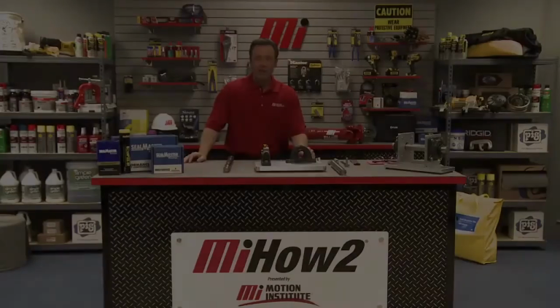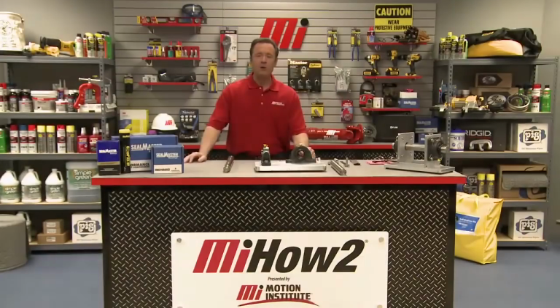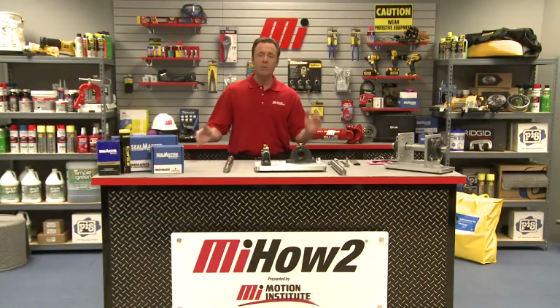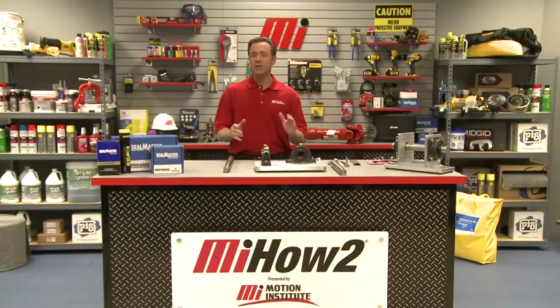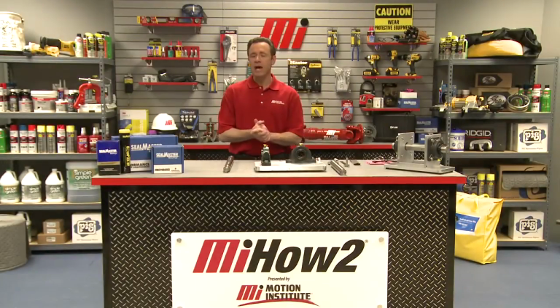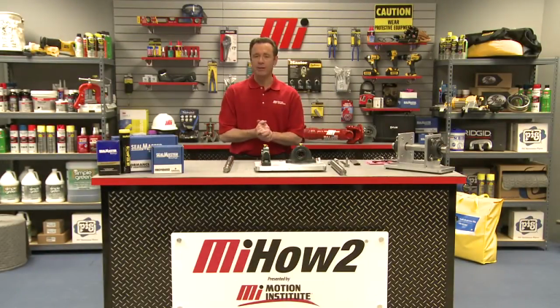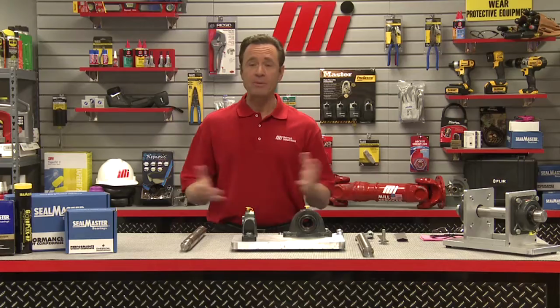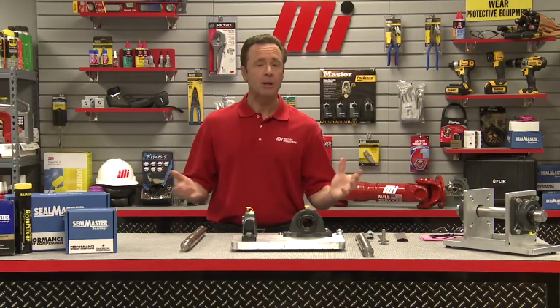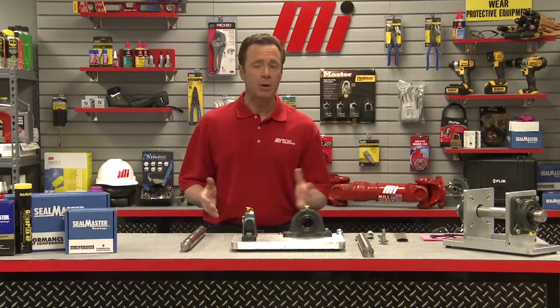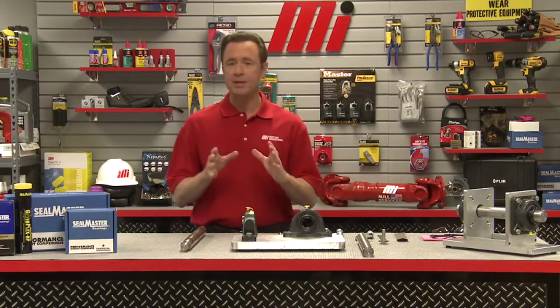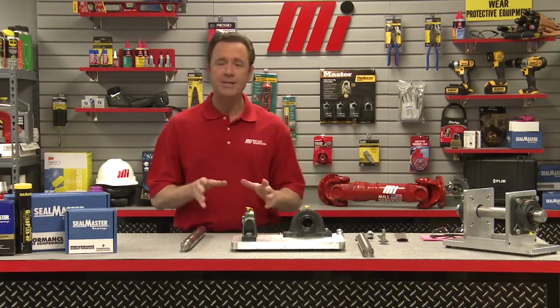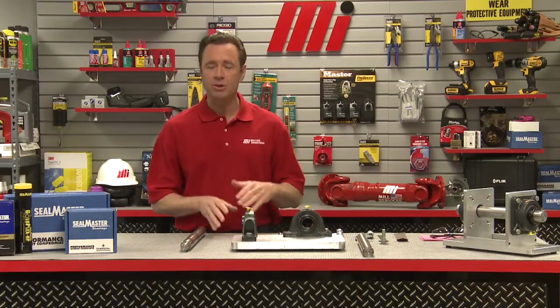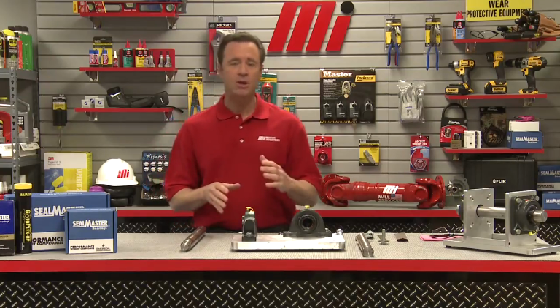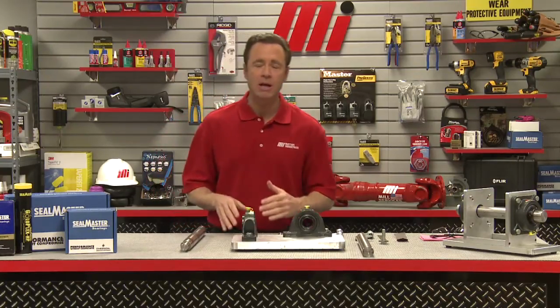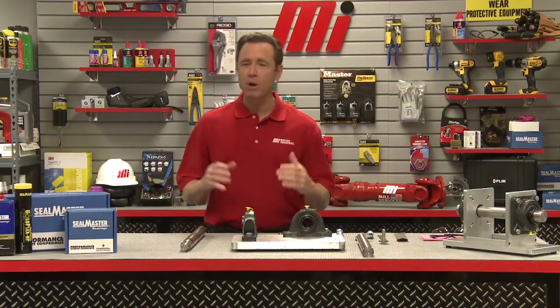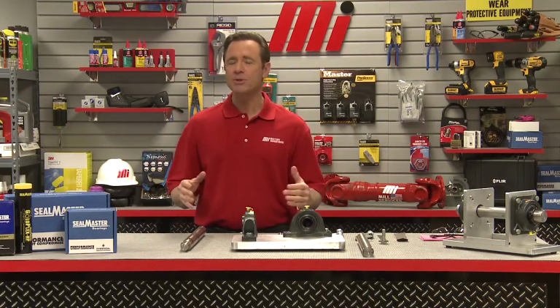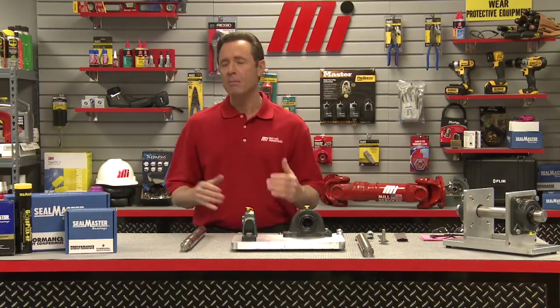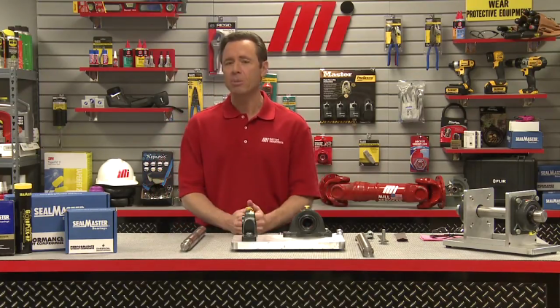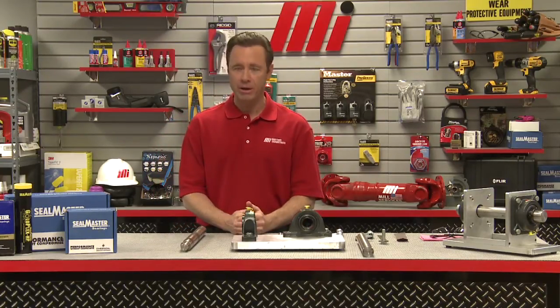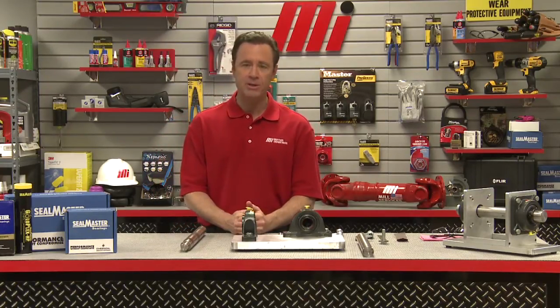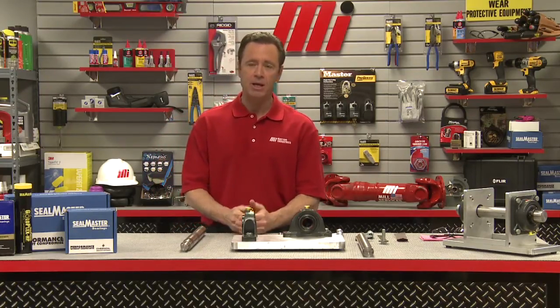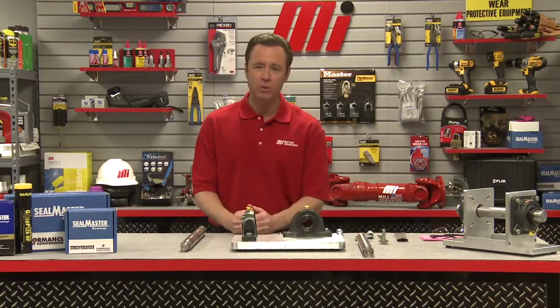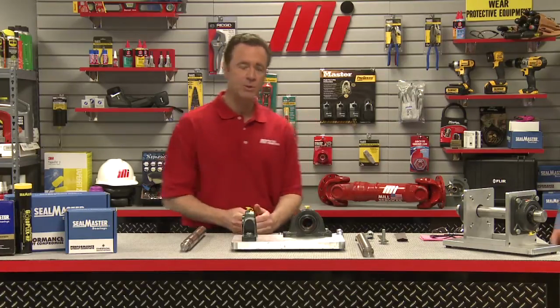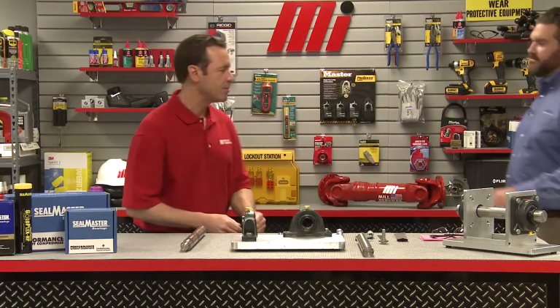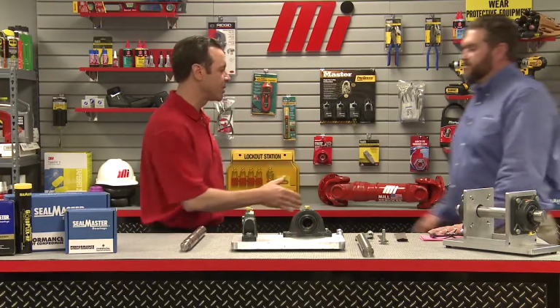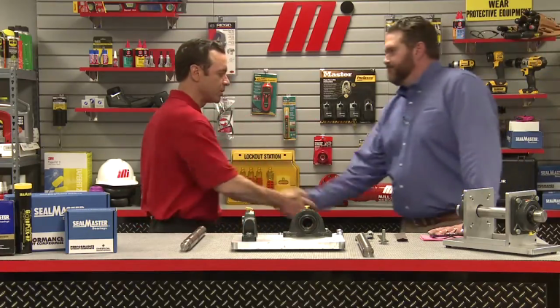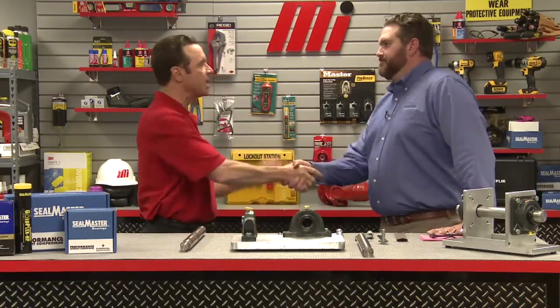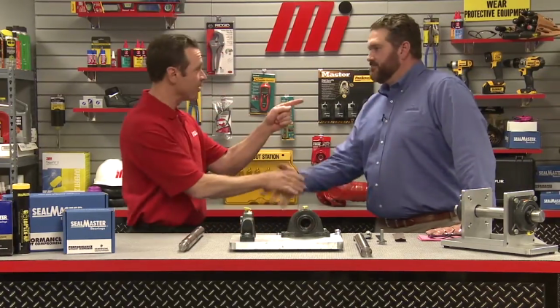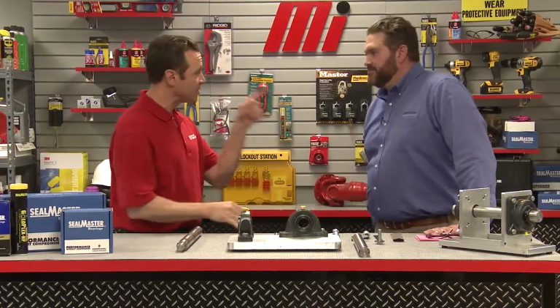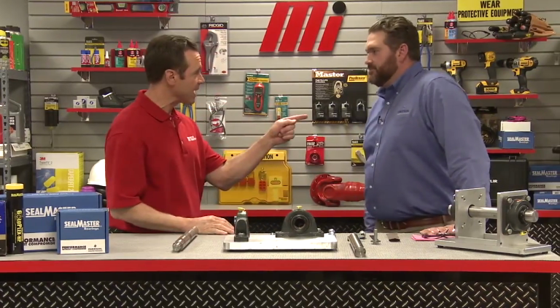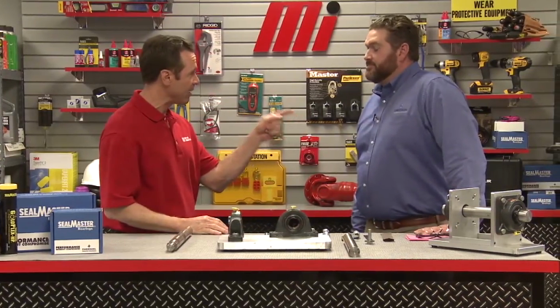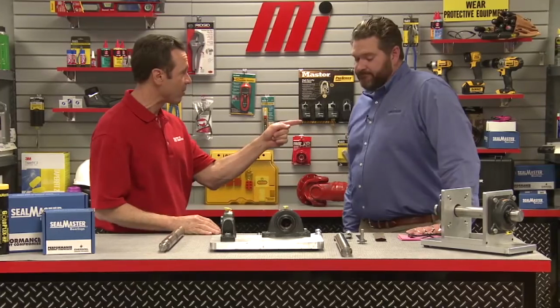Hello and welcome to another Motion Industries how-to video. My name is Tom Clark, I'm your host, and on today's how-to we're going to talk about how to properly install a mounted ball bearing. And helping us out is Brian Lorenz. He's with Emerson Power Transmission Solutions, maker of SealMaster Bearings.